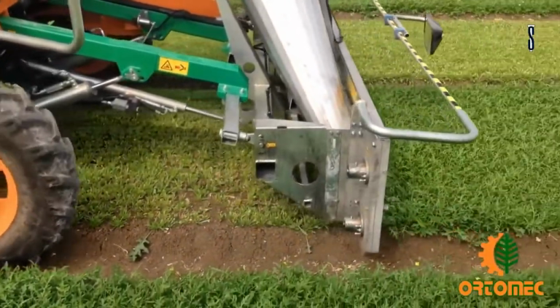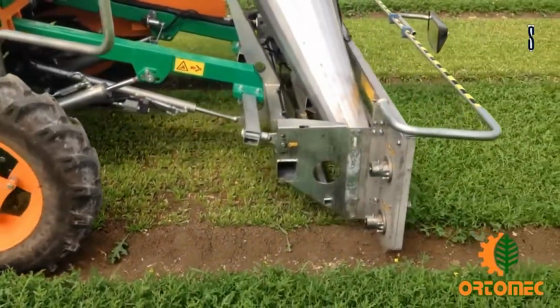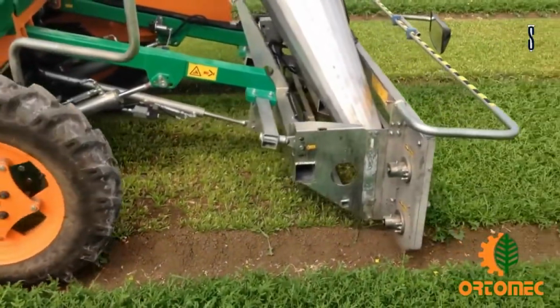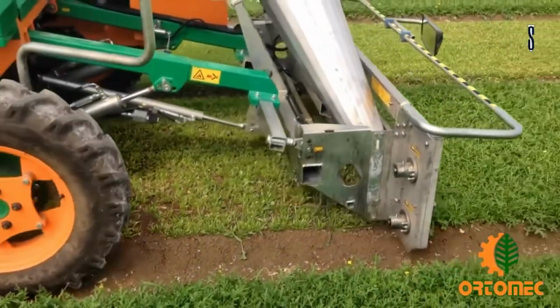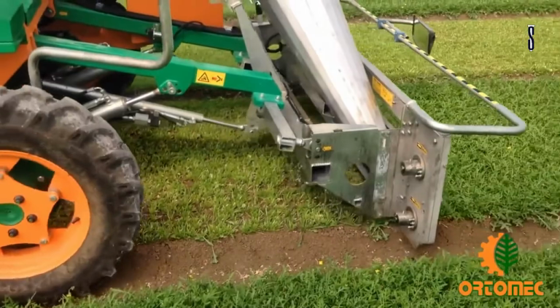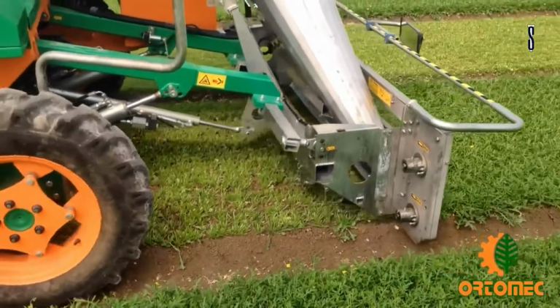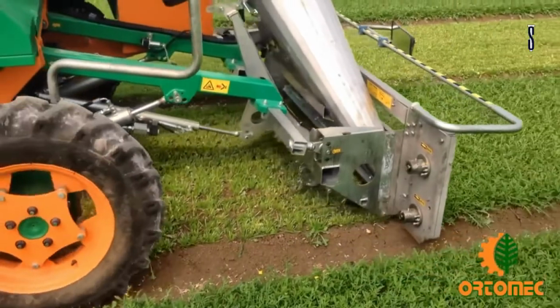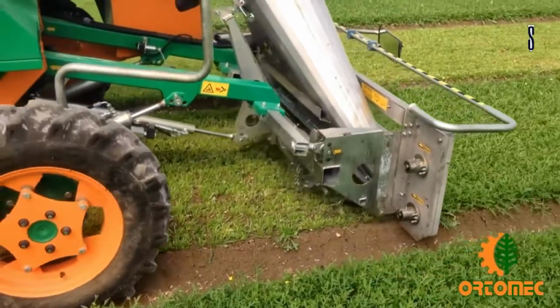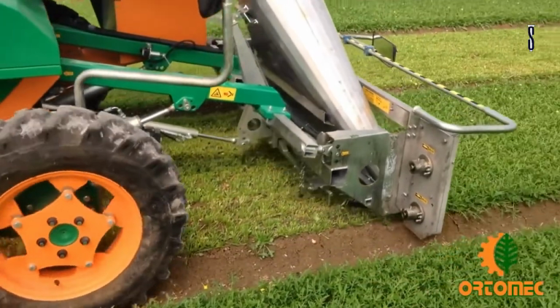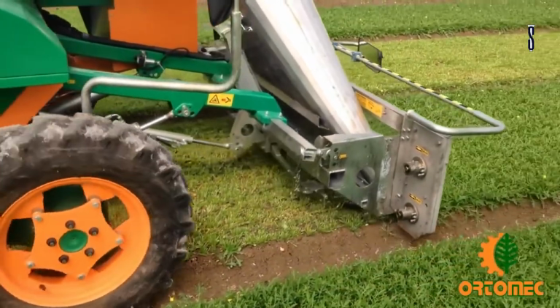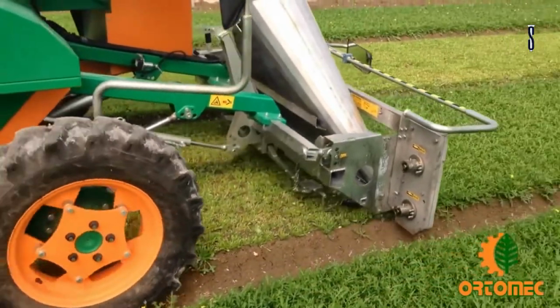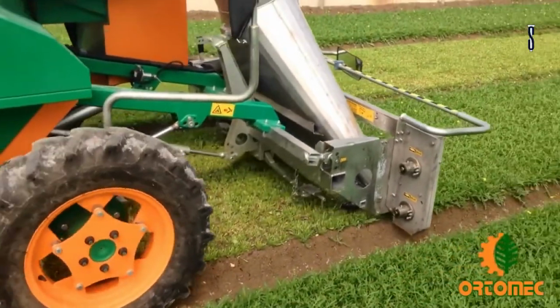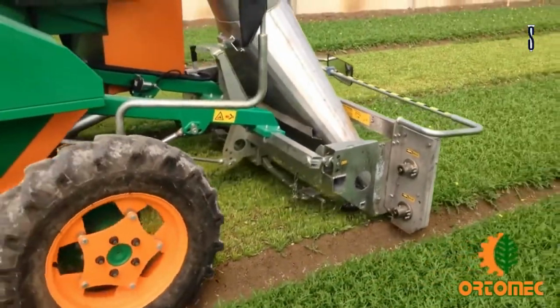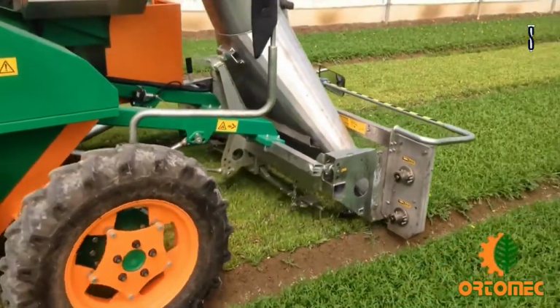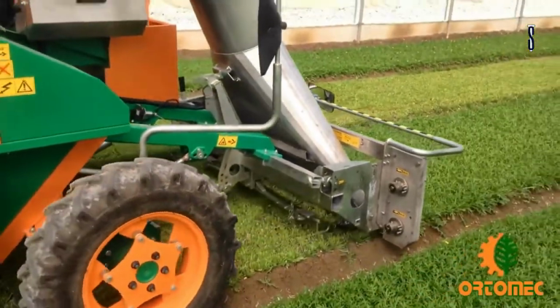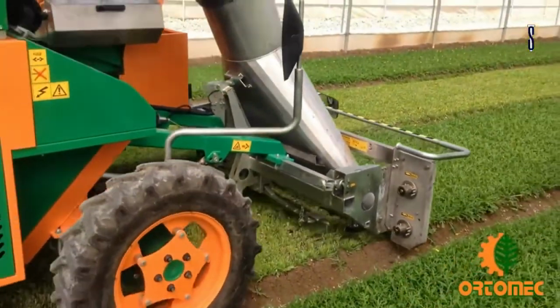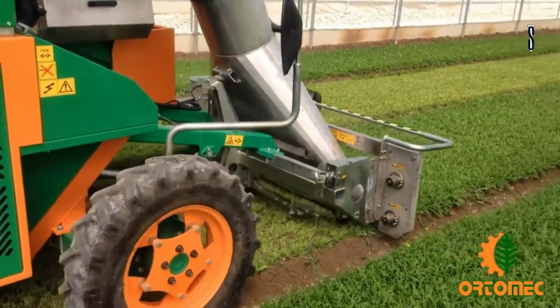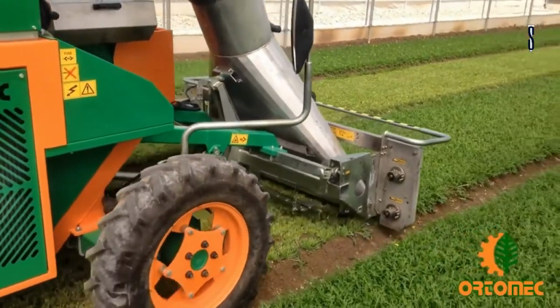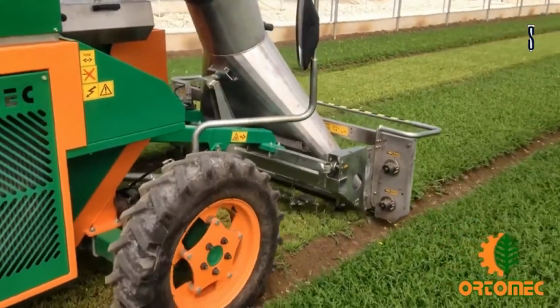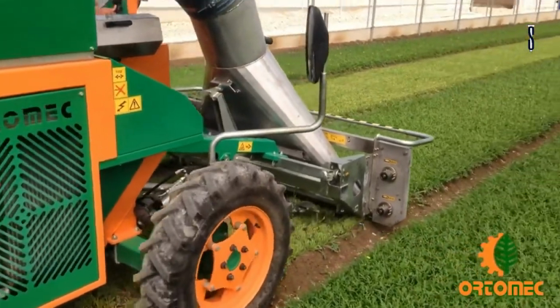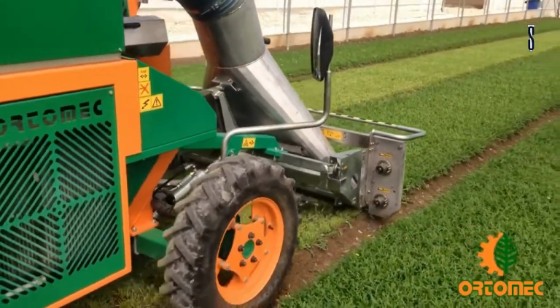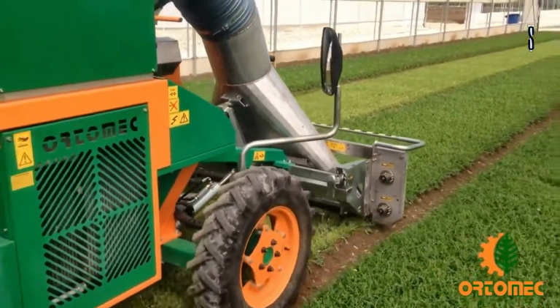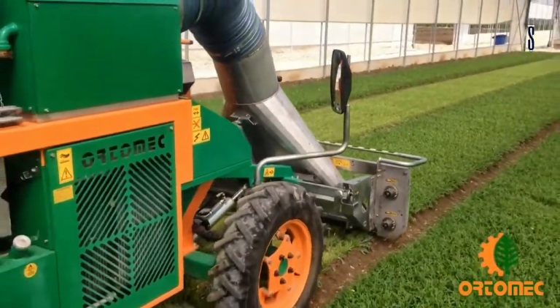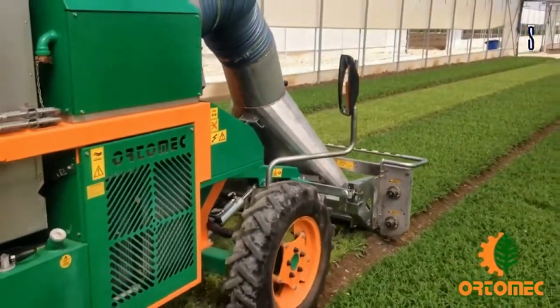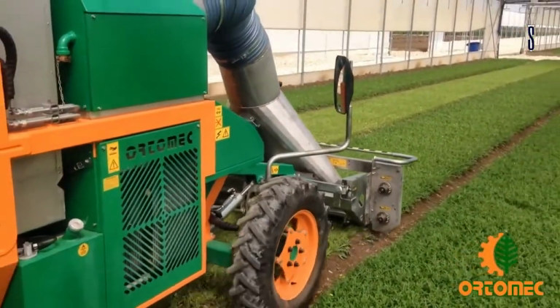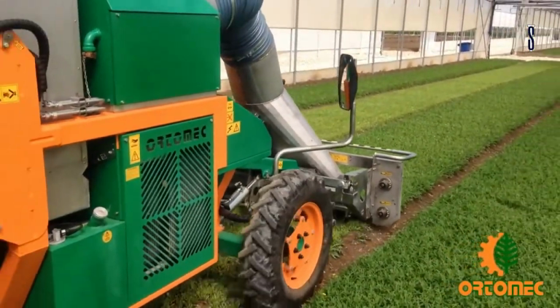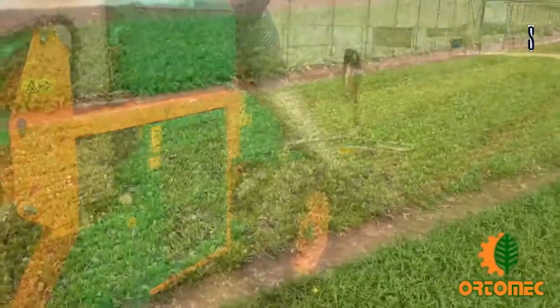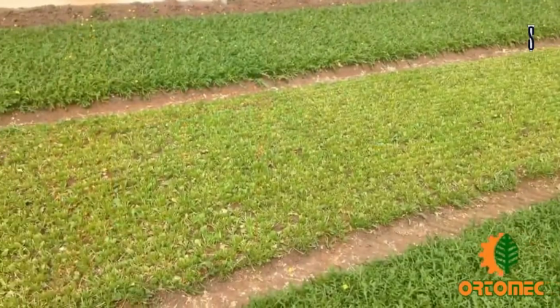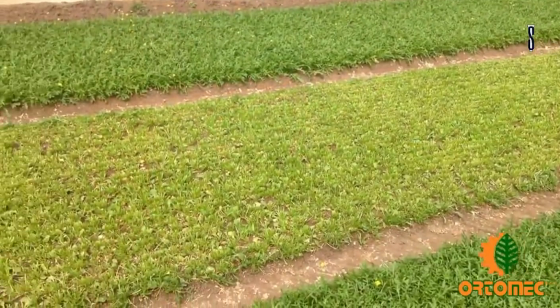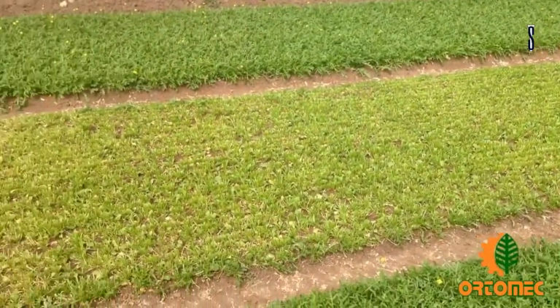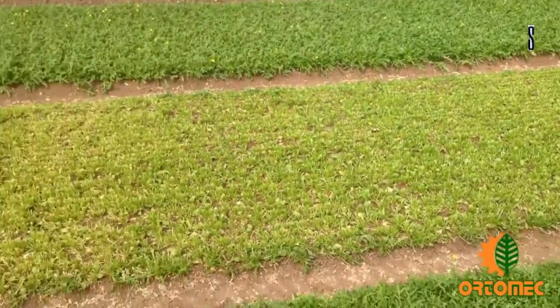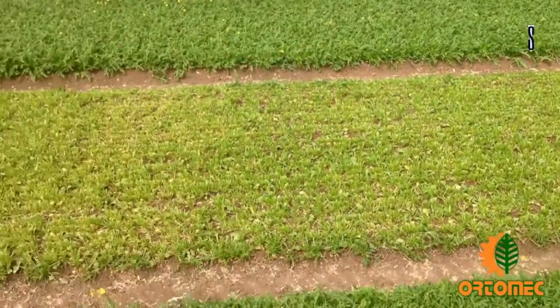The self-propelled Cleaner 2 is designed to work all year round. The technical characteristics are electrically controlled in the air-conditioned soundproof driving cab. The trimming type is reduced by the high performance speed.